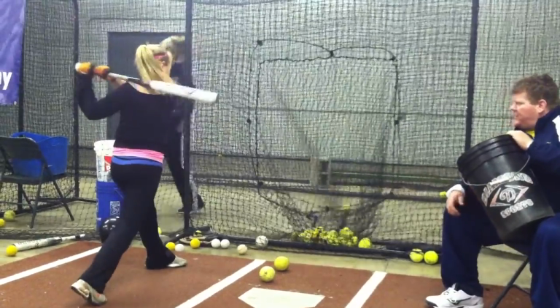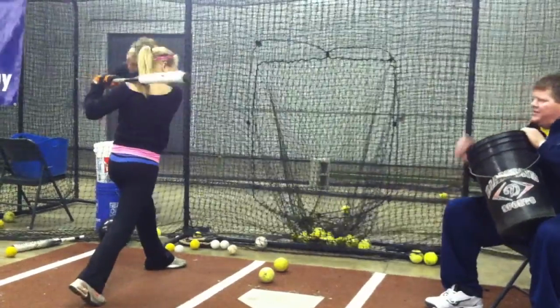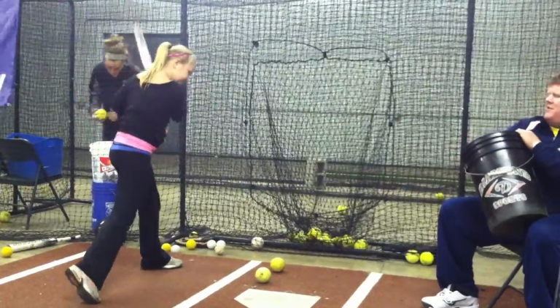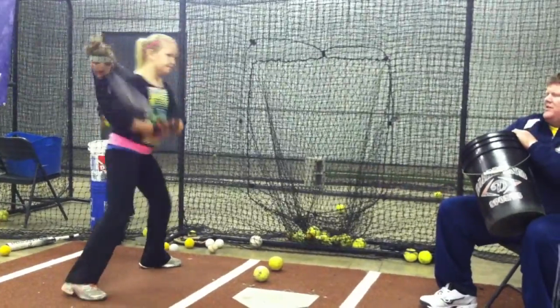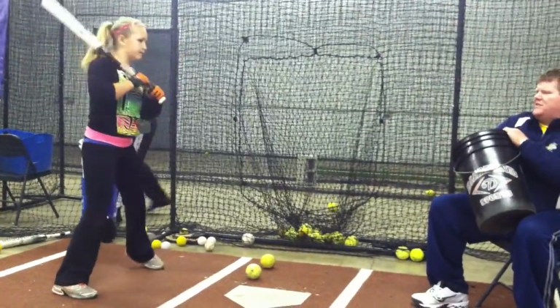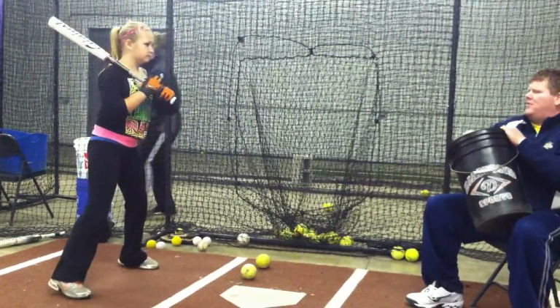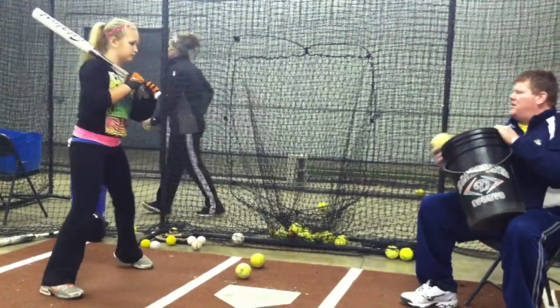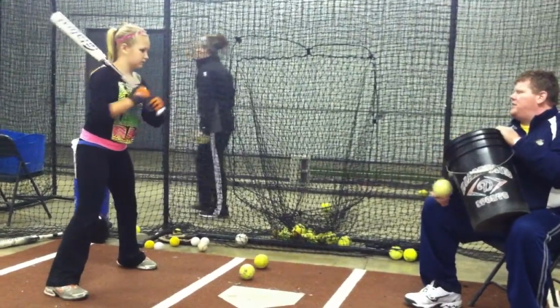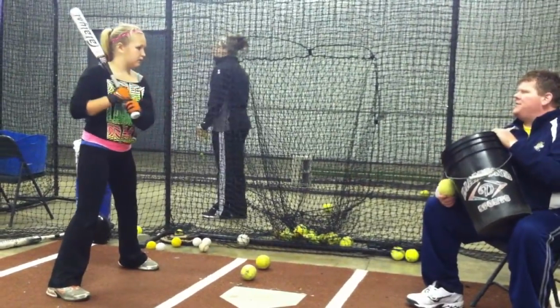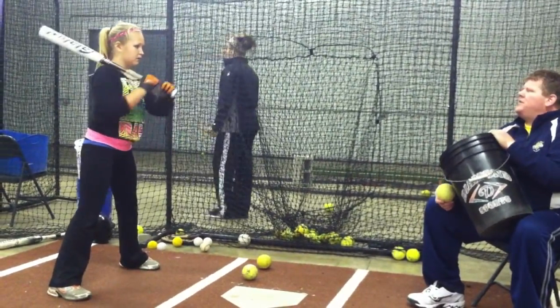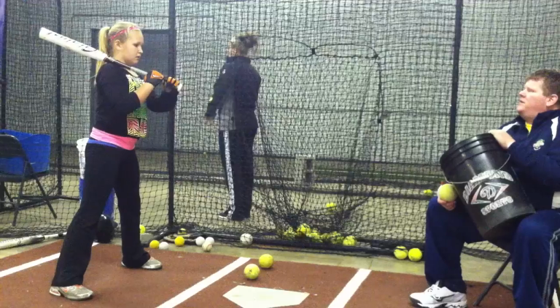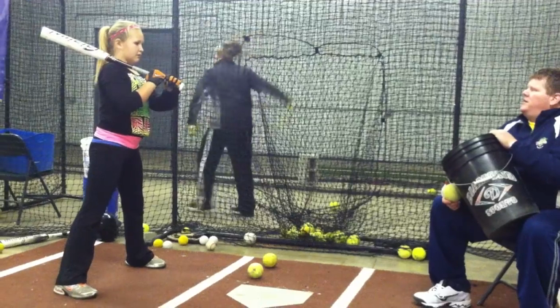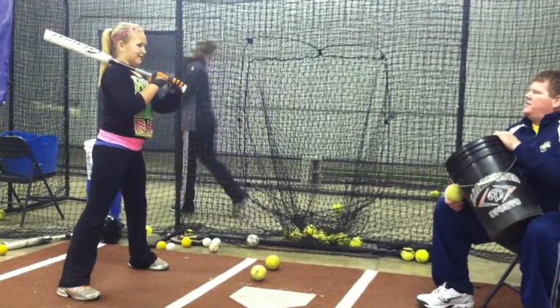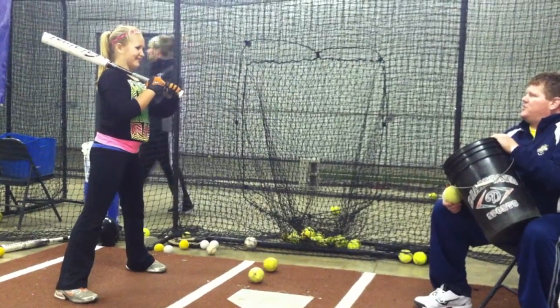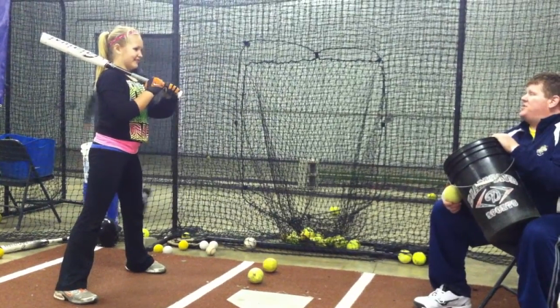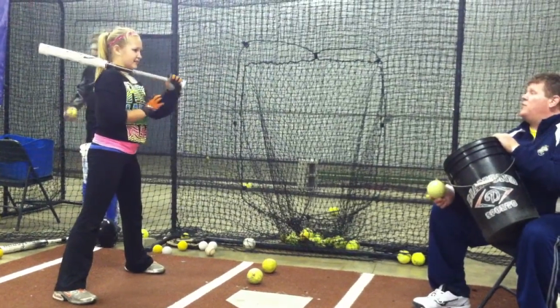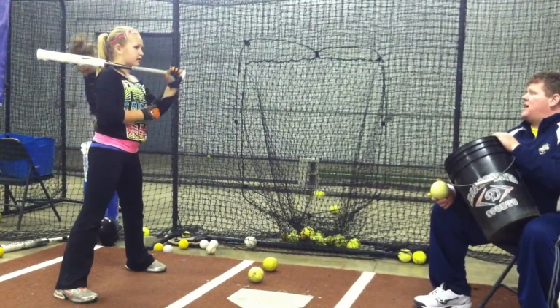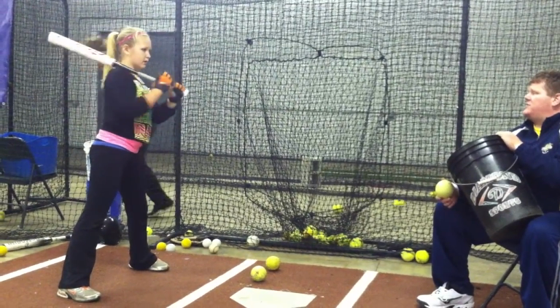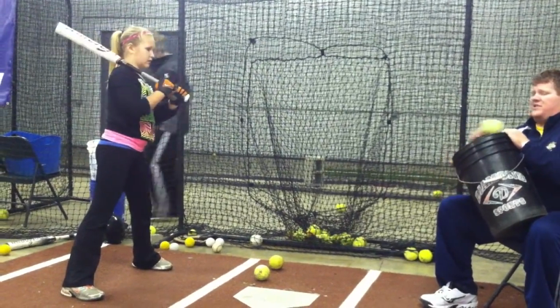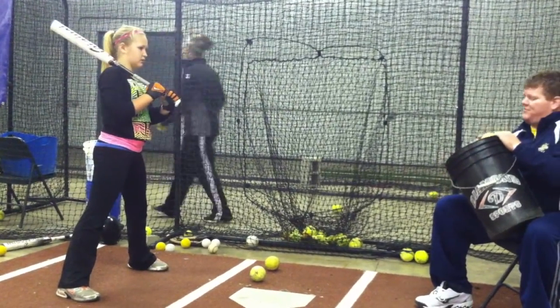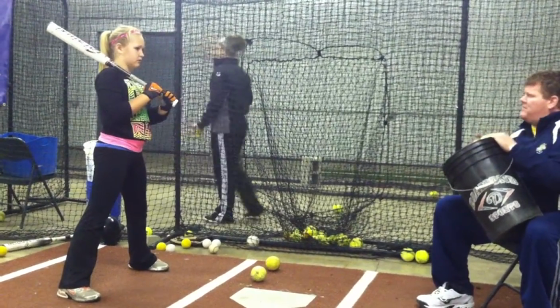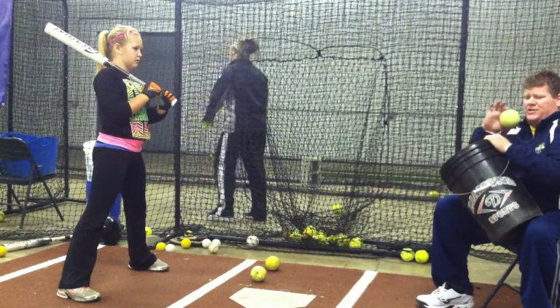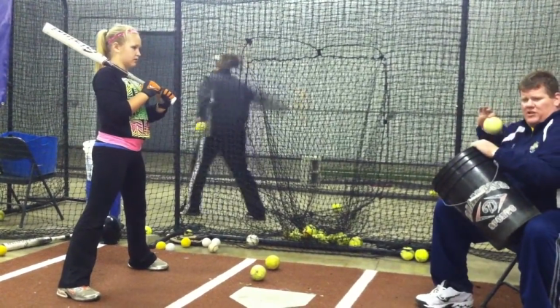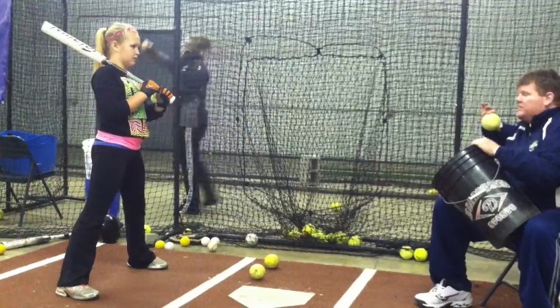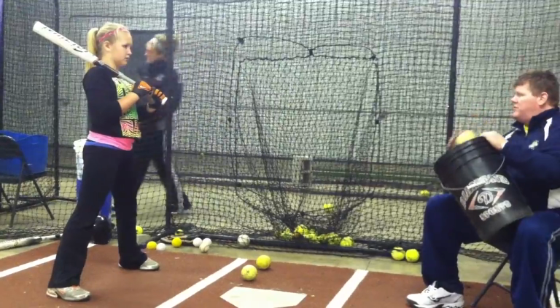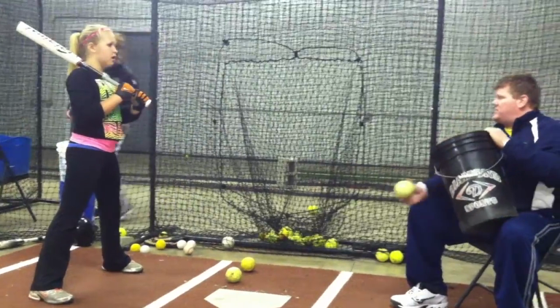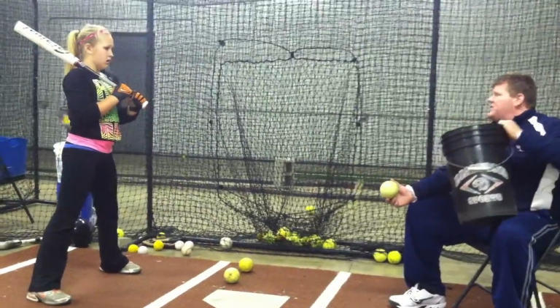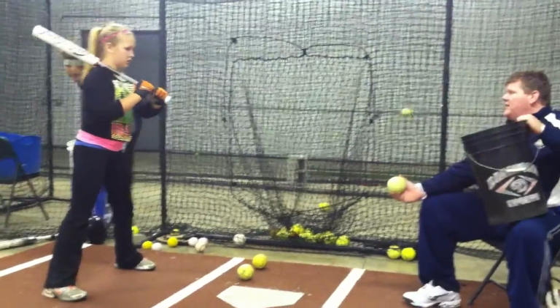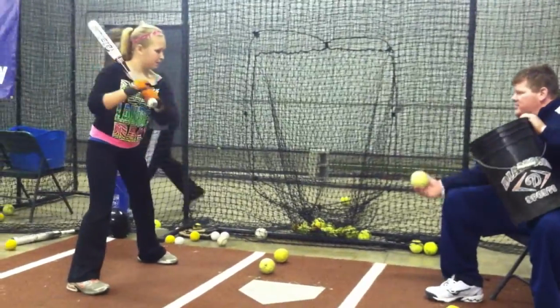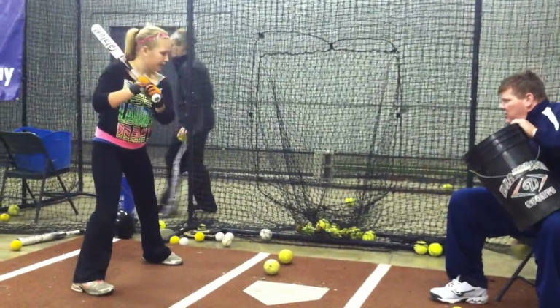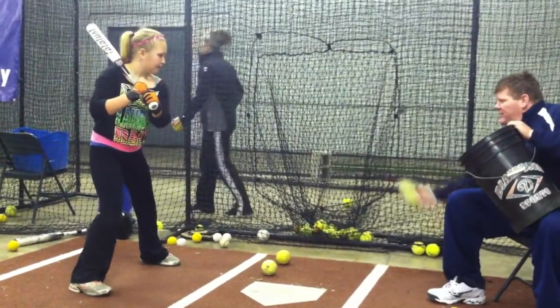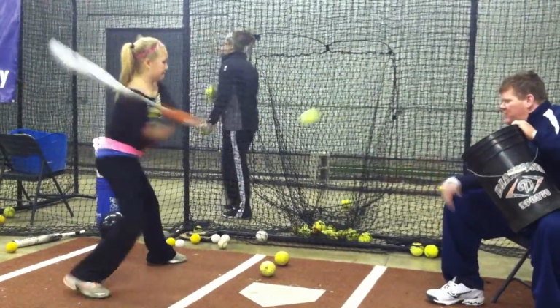Load. What are you going to load? As soon as you see the pitcher make any motion, you want to load nice and slow. Do it harder than you can. Put your hands in here.